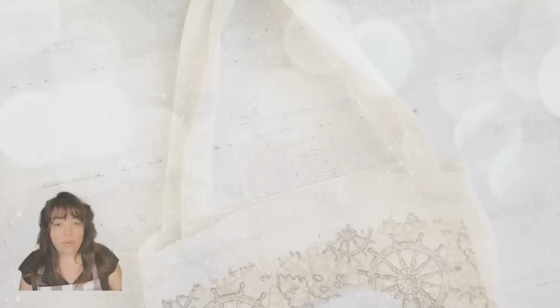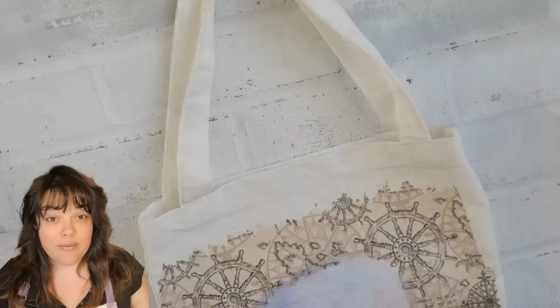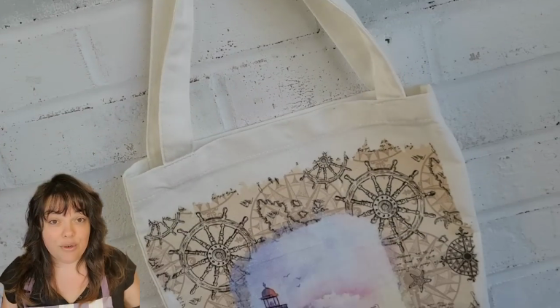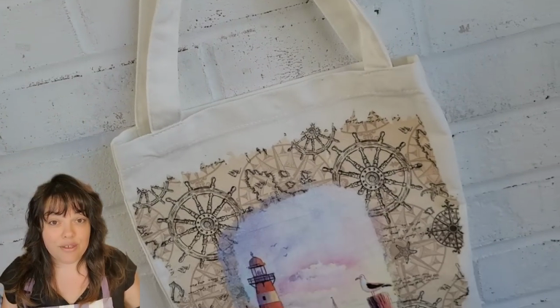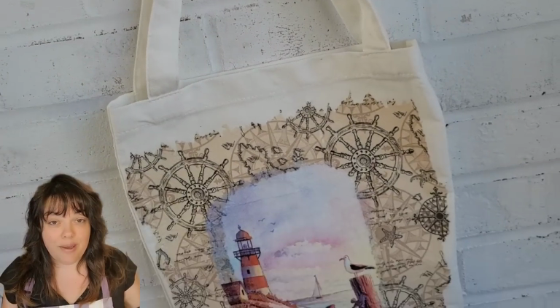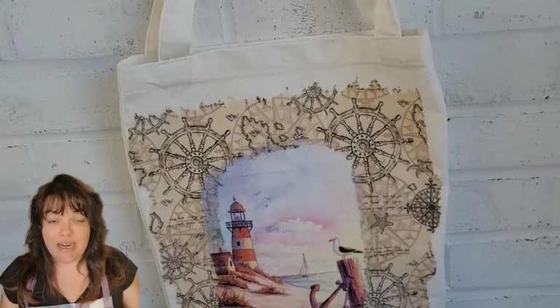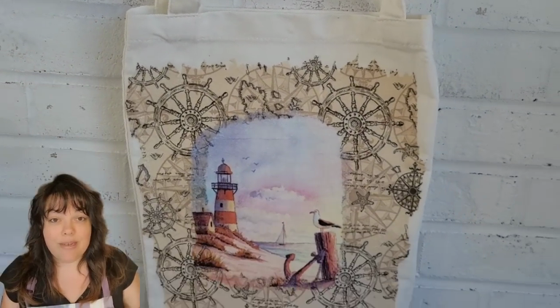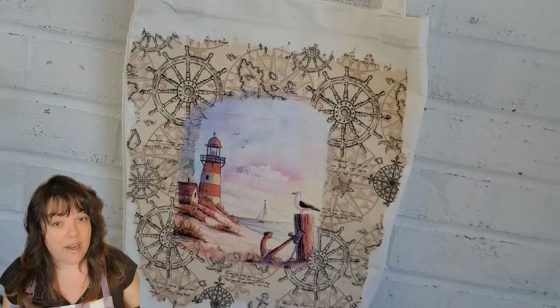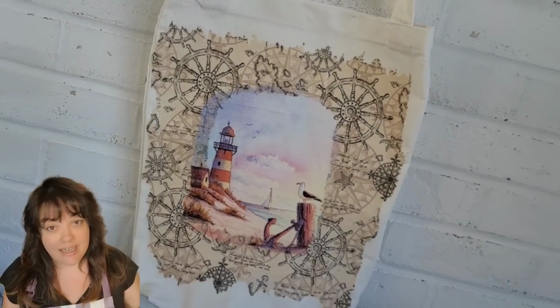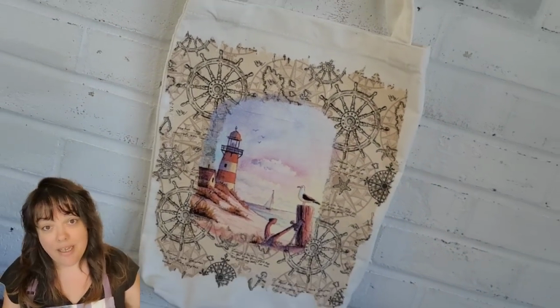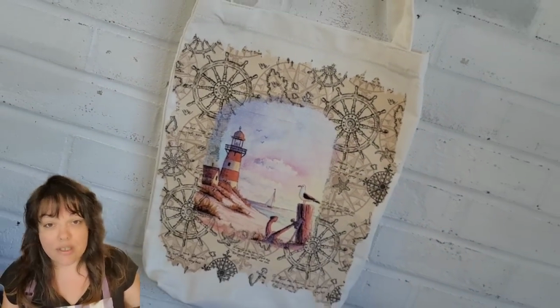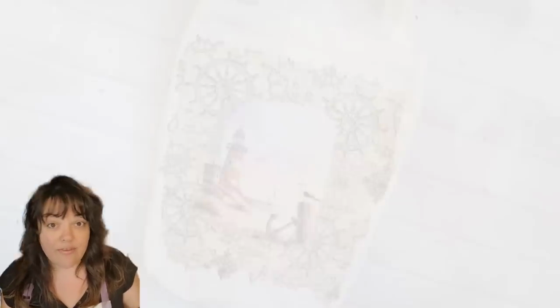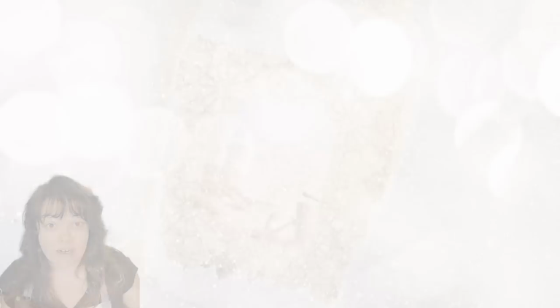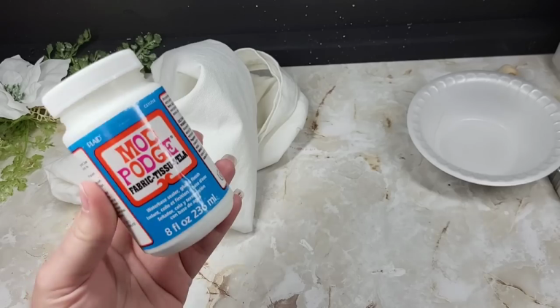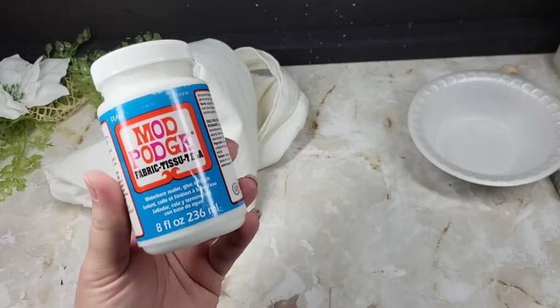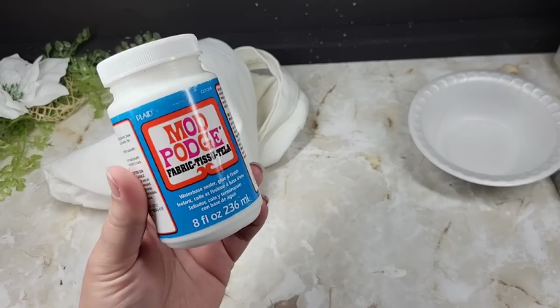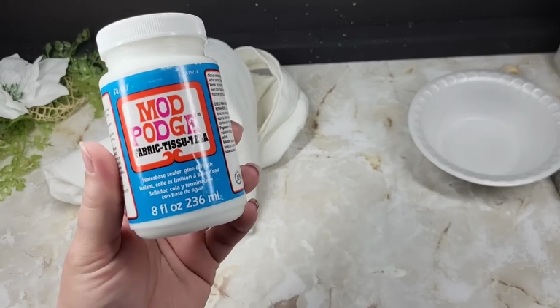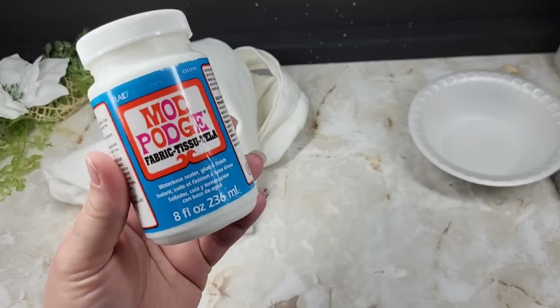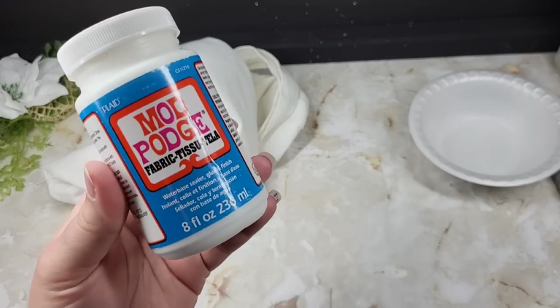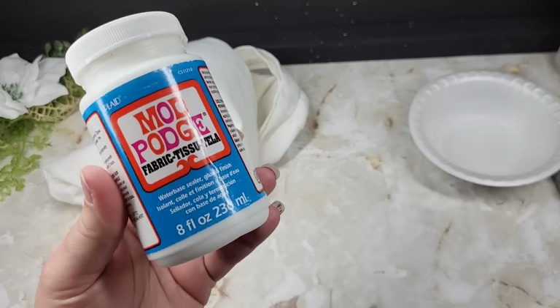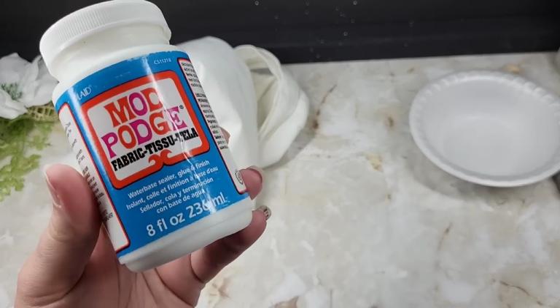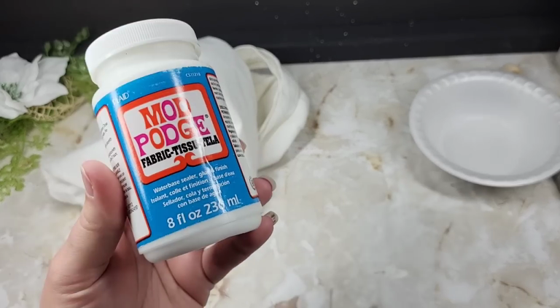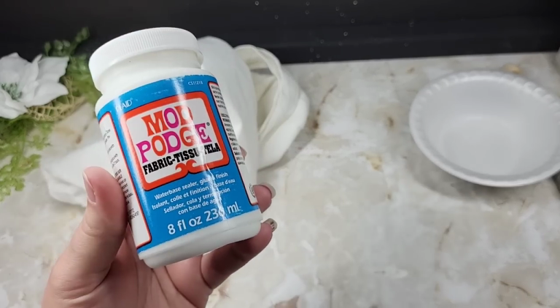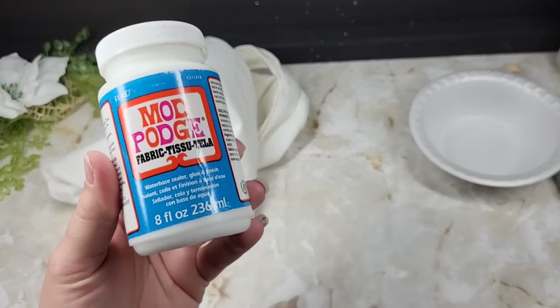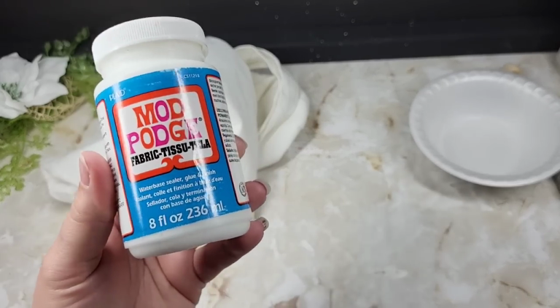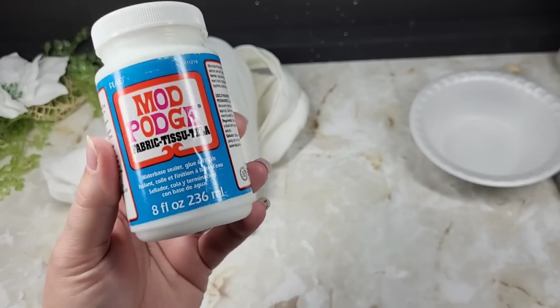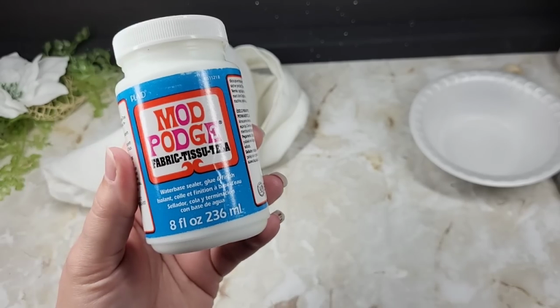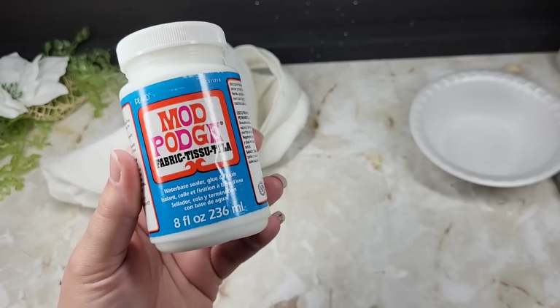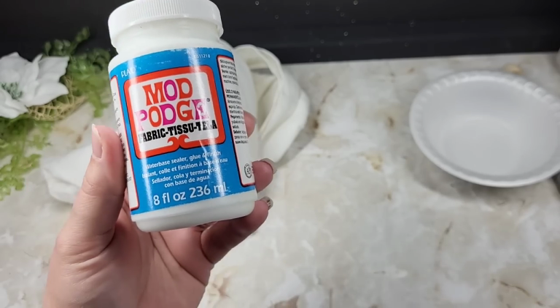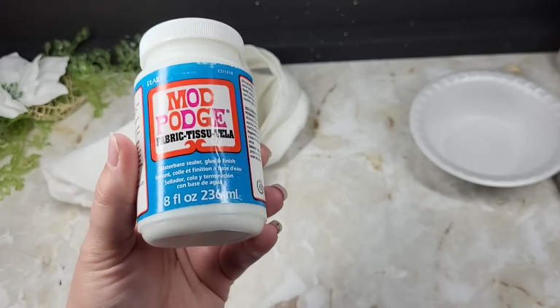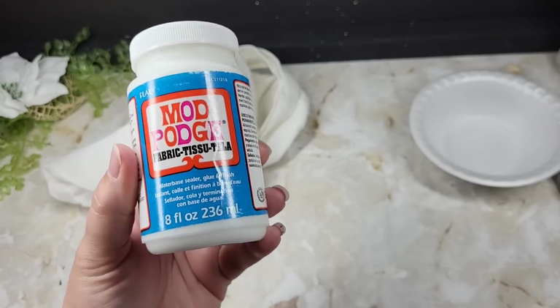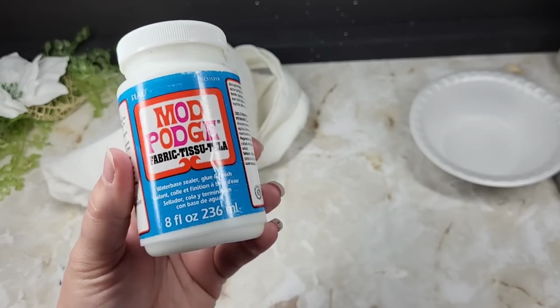Welcome to Tutorial Tuesday! Today we're going to be decoupaging a napkin onto some fabric. Let's run down what we're going to need. We're going to need some fabric medium. I'm going to use Mod Podge because Mod Podge is my jam.